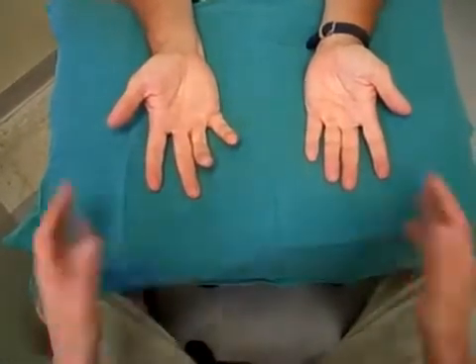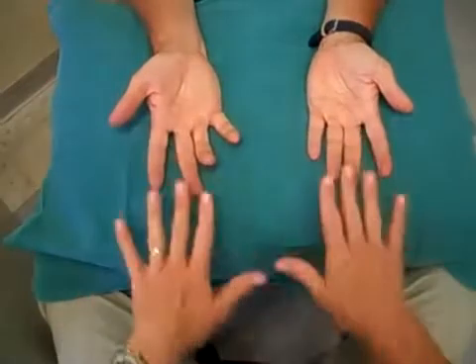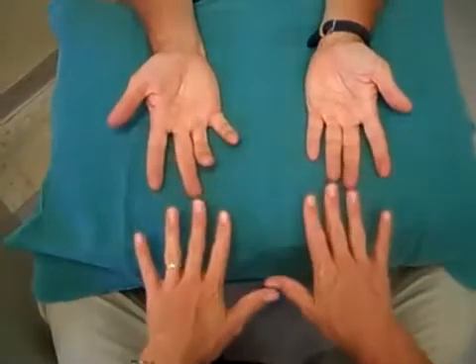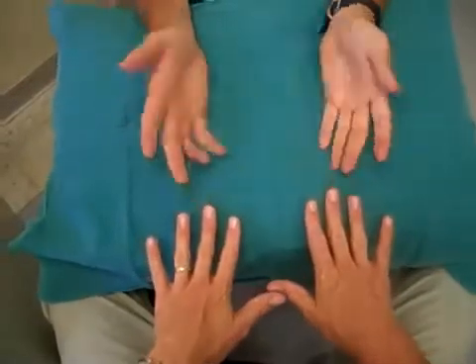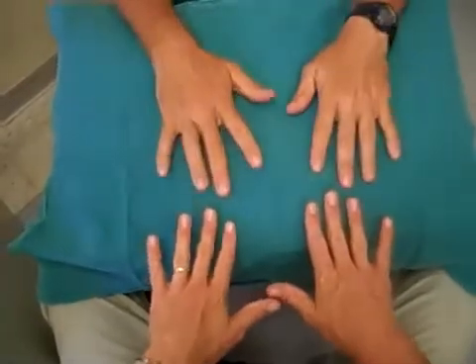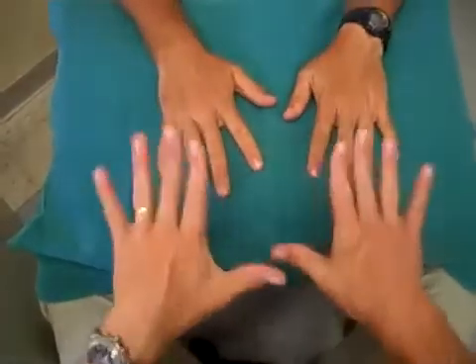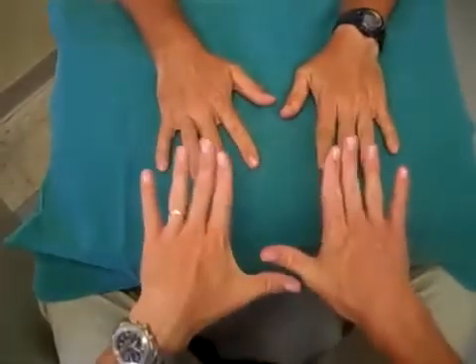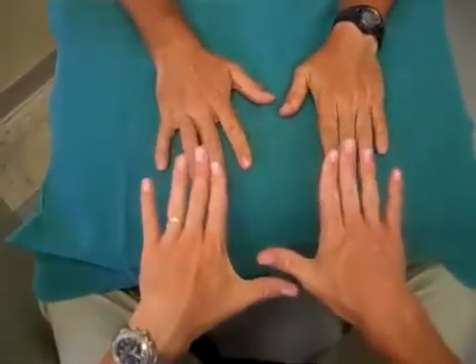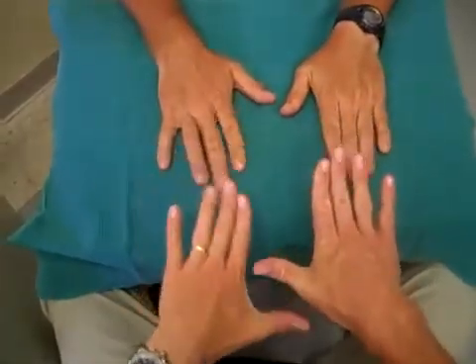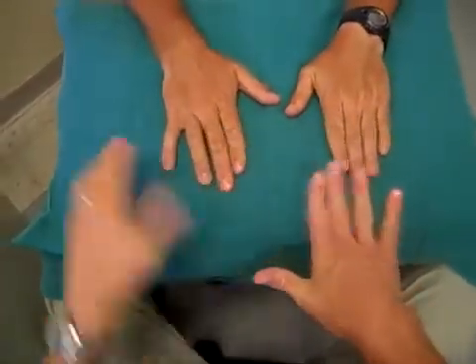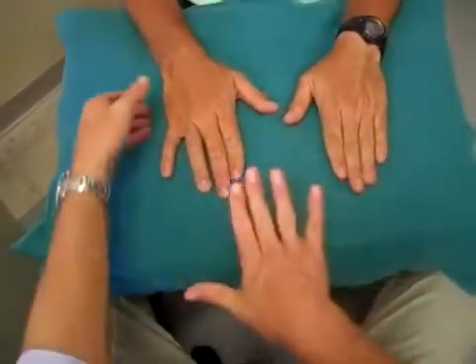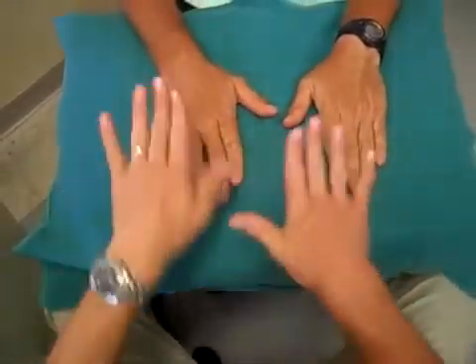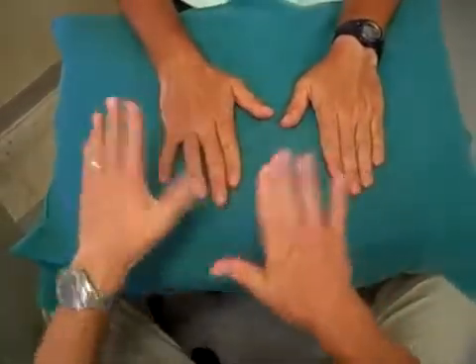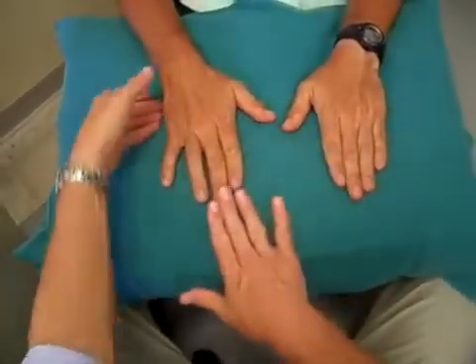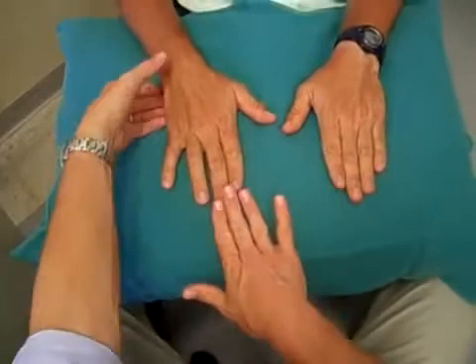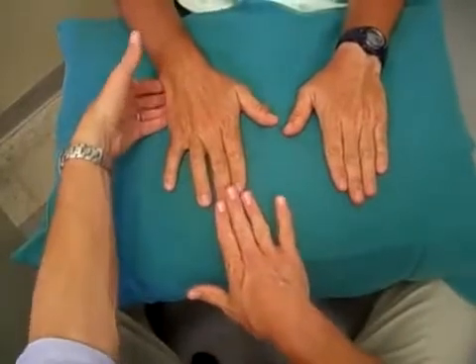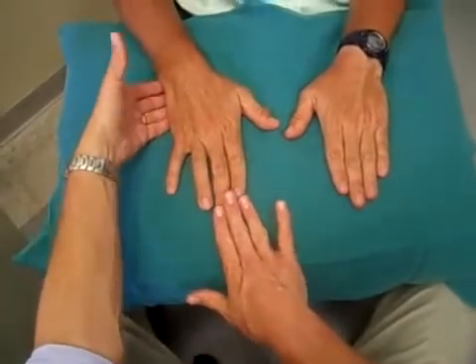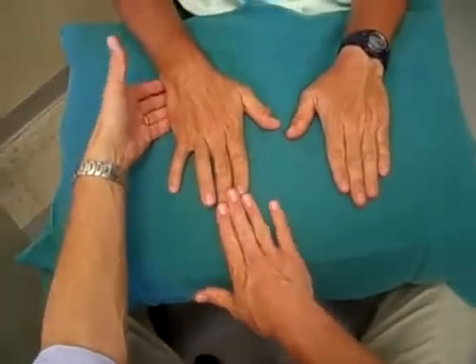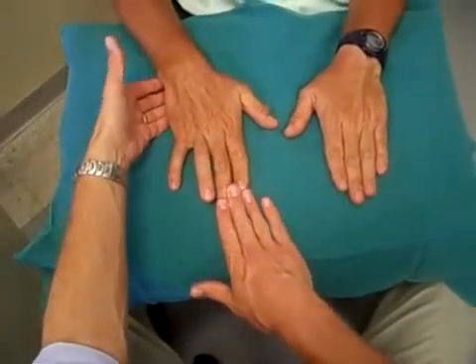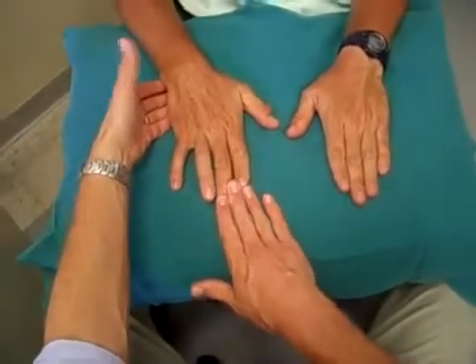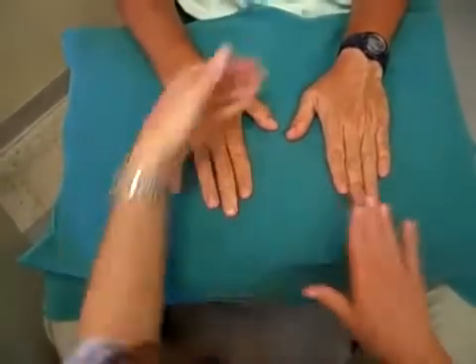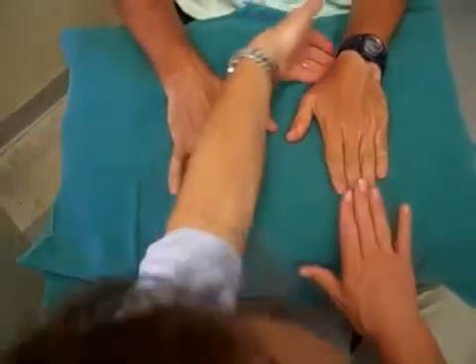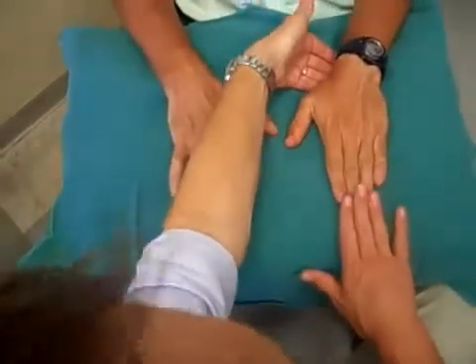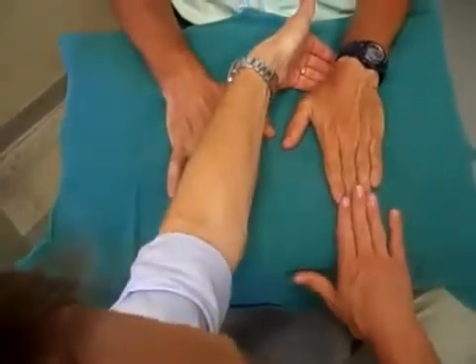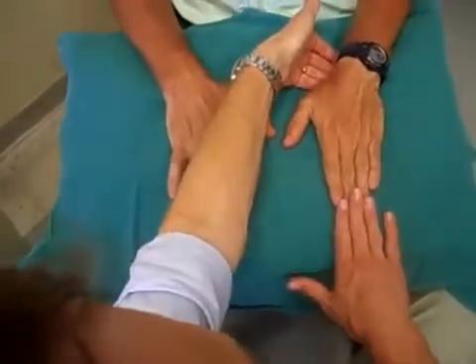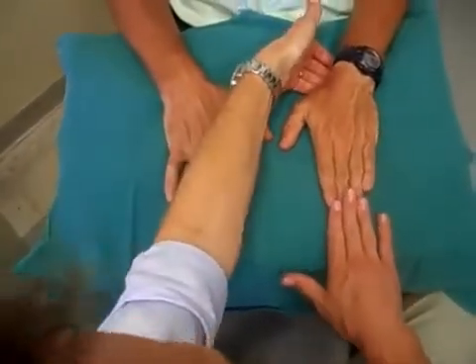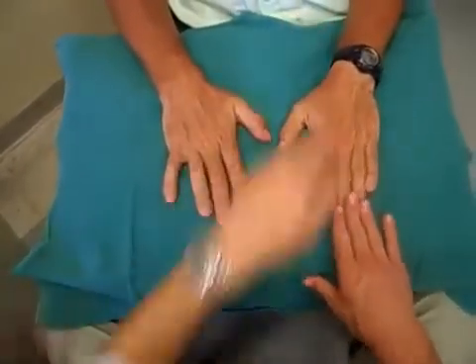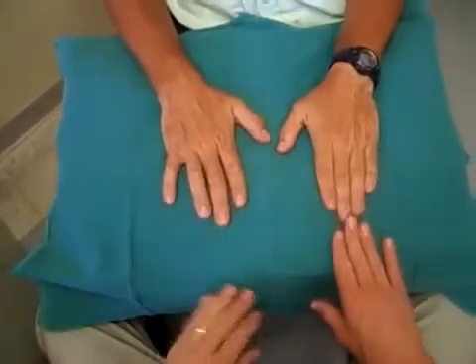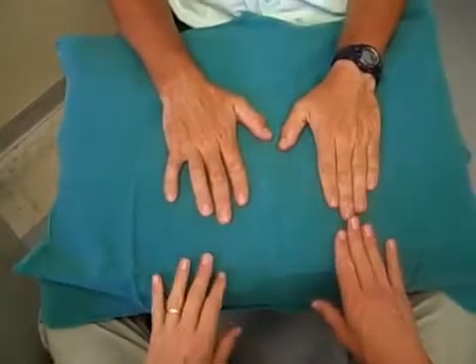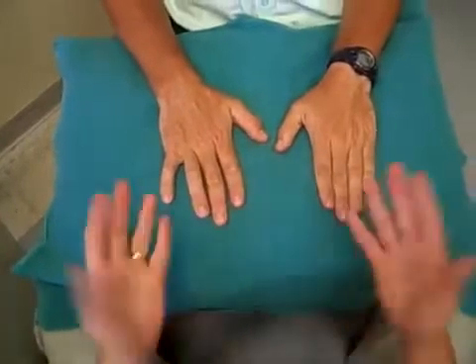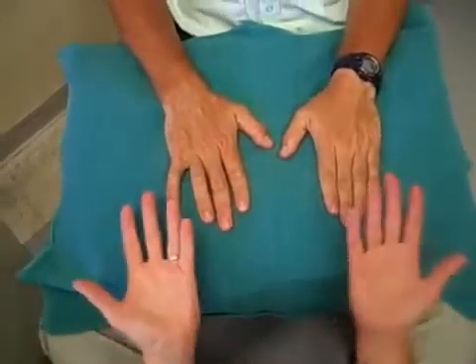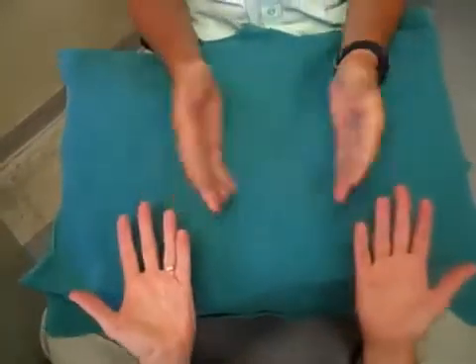First of all, I'll get you to turn your hands over. Keep your fingers absolutely straight — don't let me bend them. We're just testing radial nerve function. Excellent. Turn your hands over again.